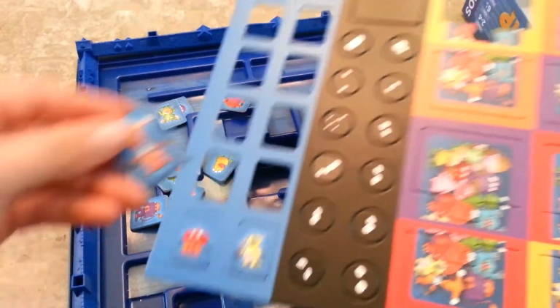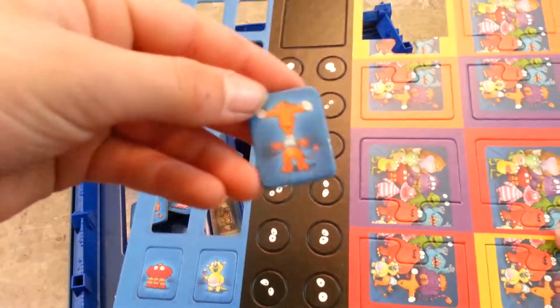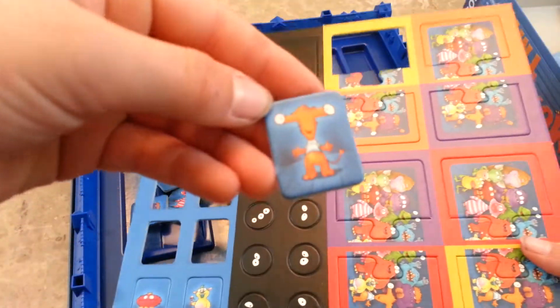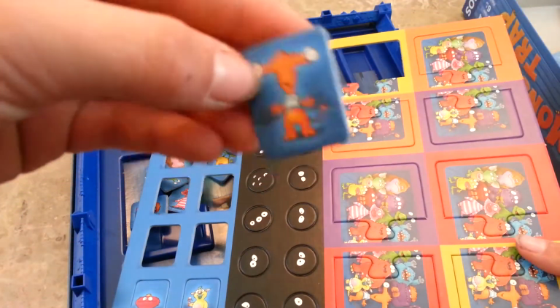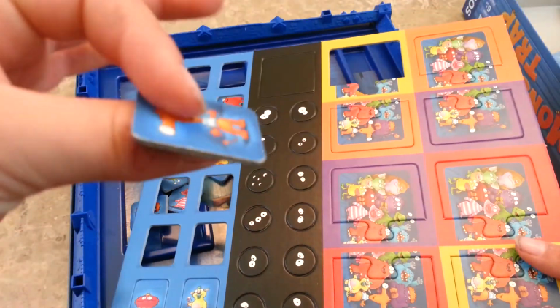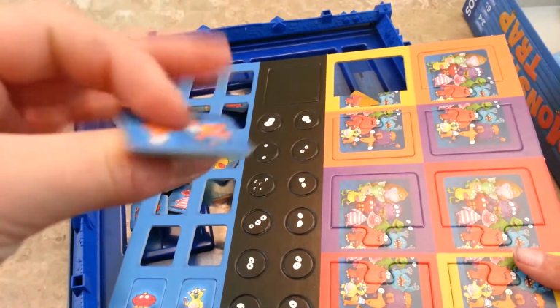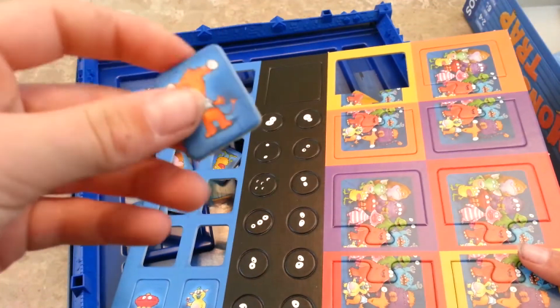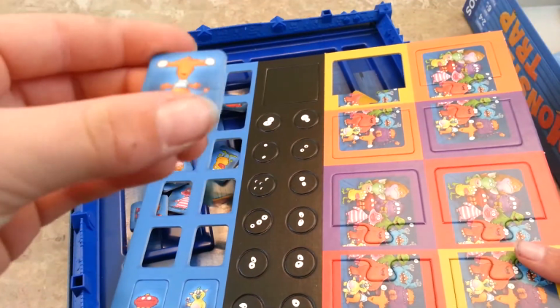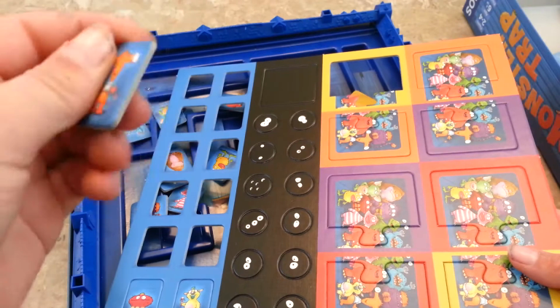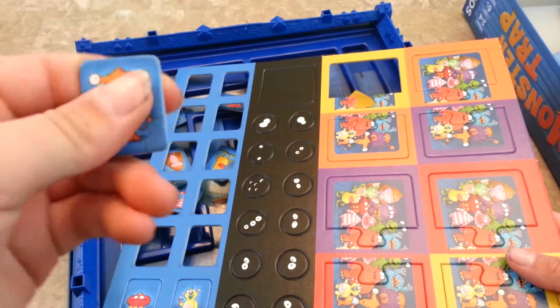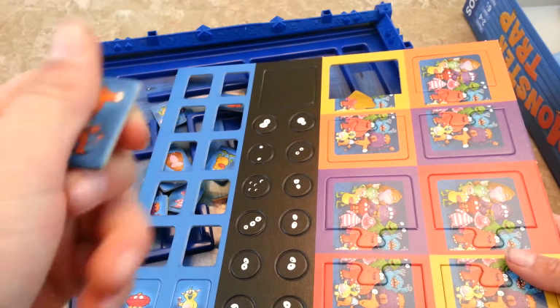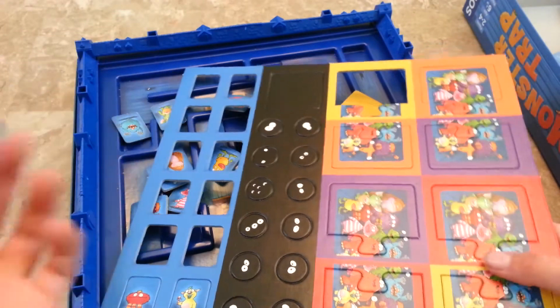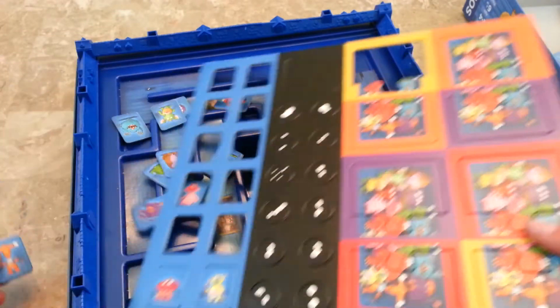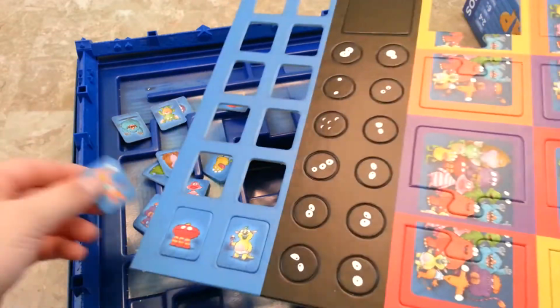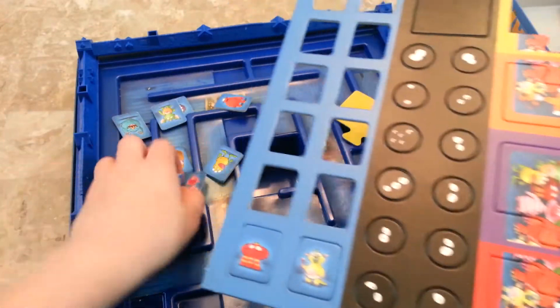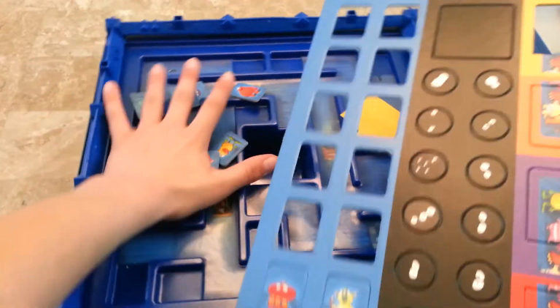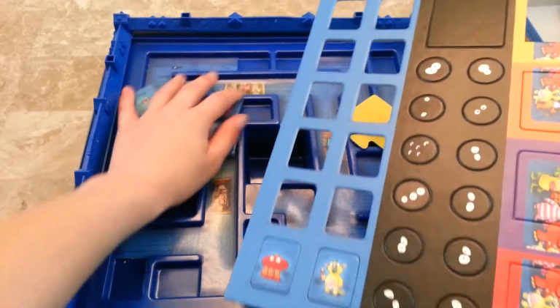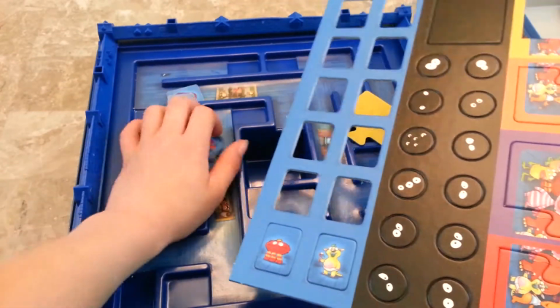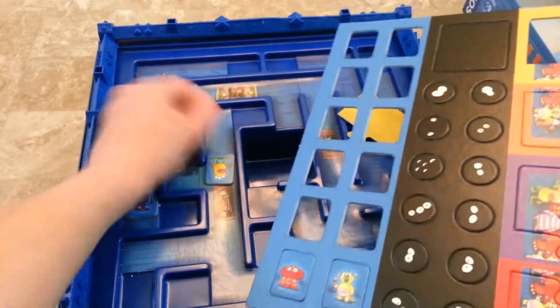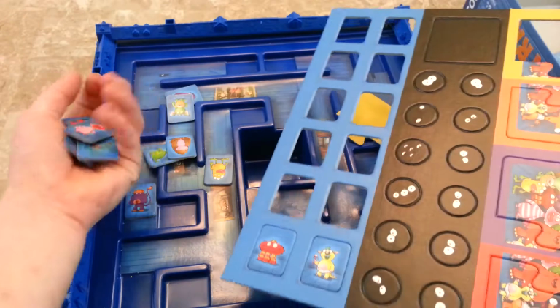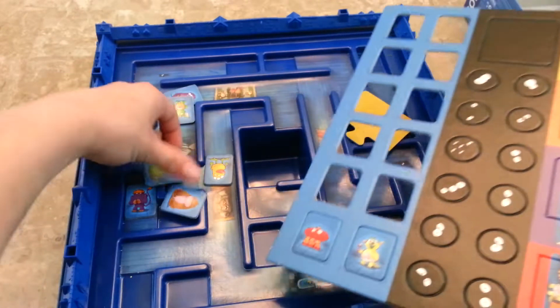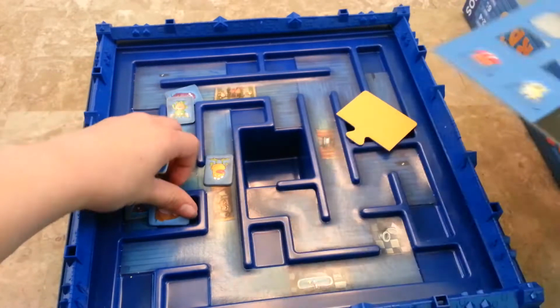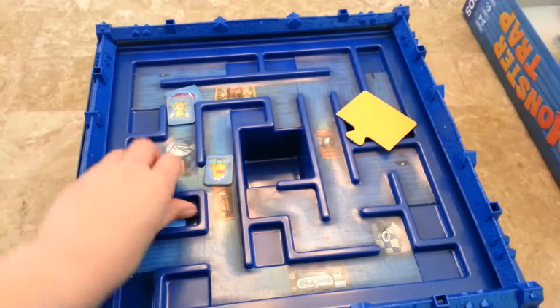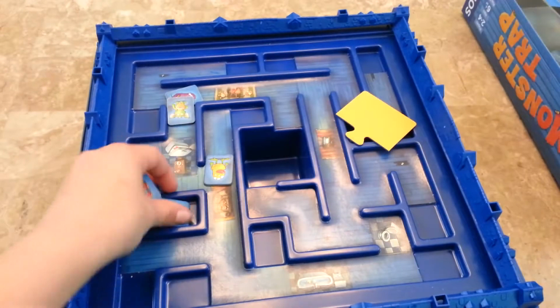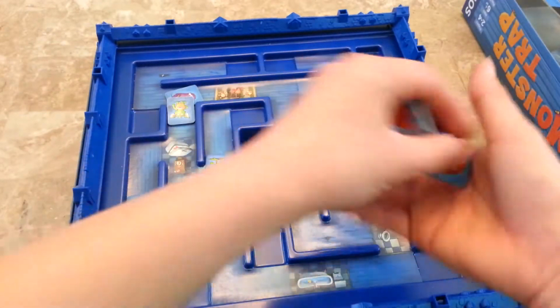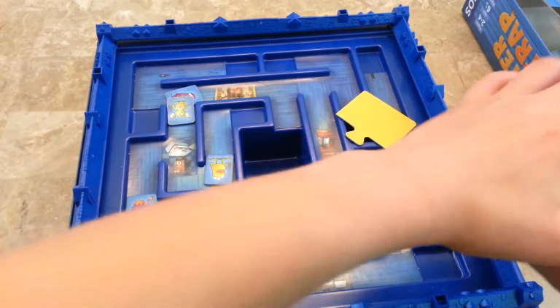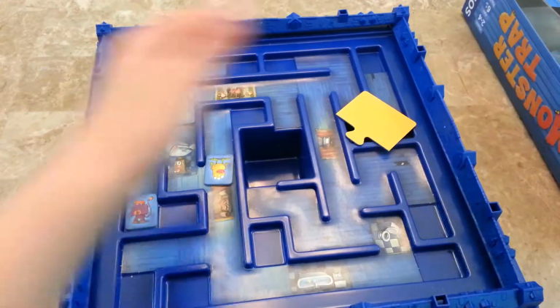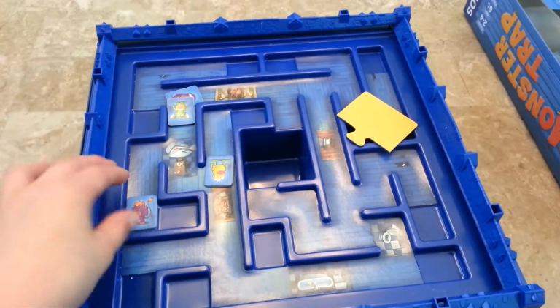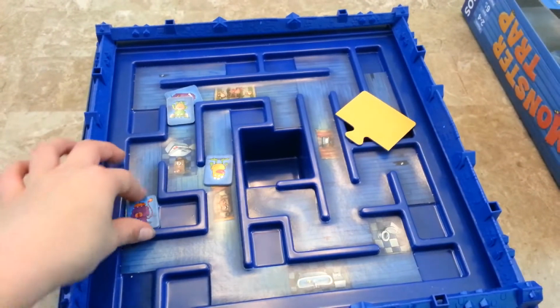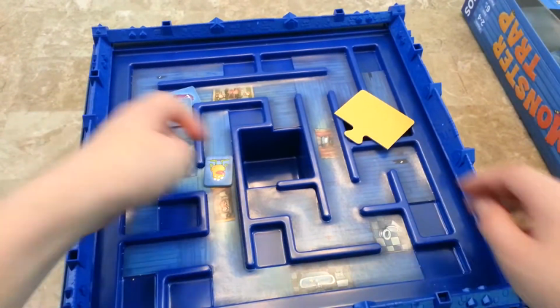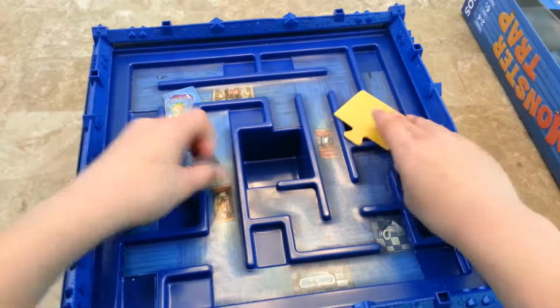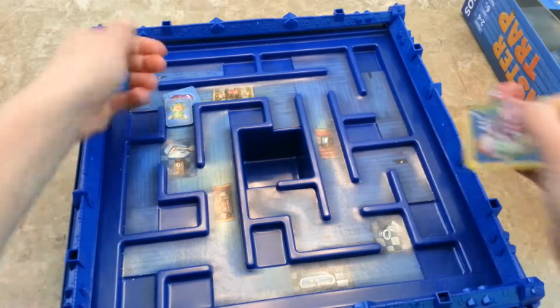So here is what they look like. They're nice and thick.